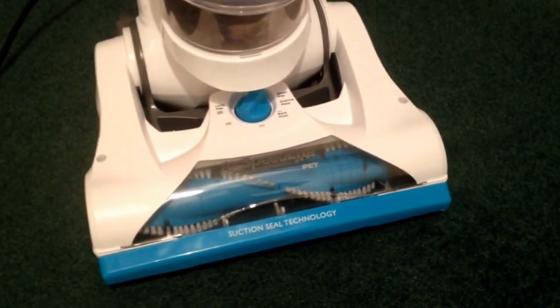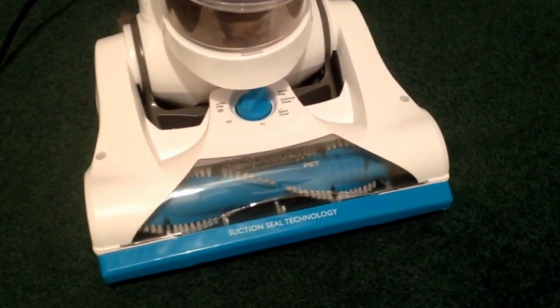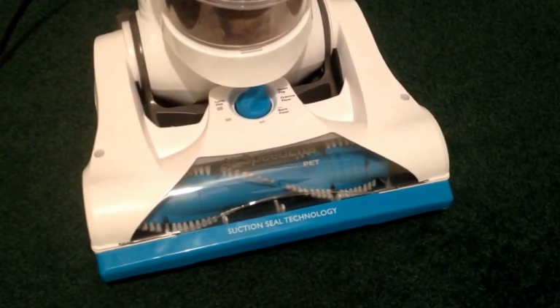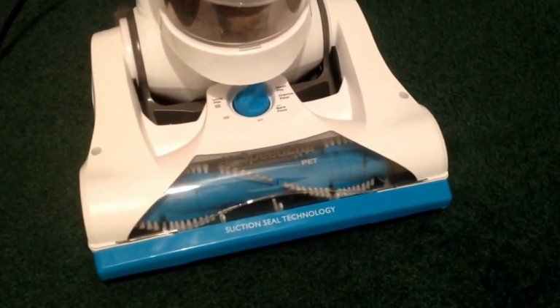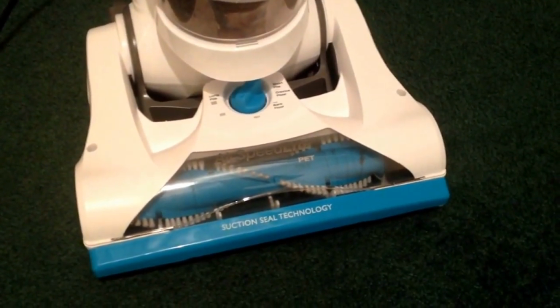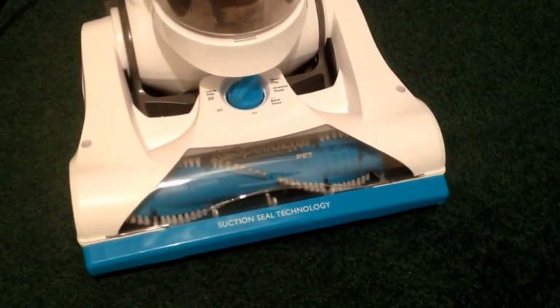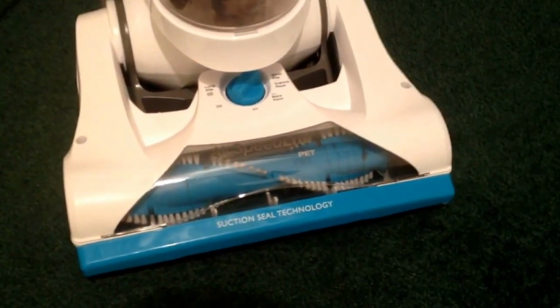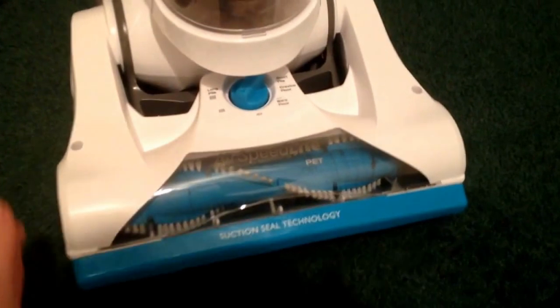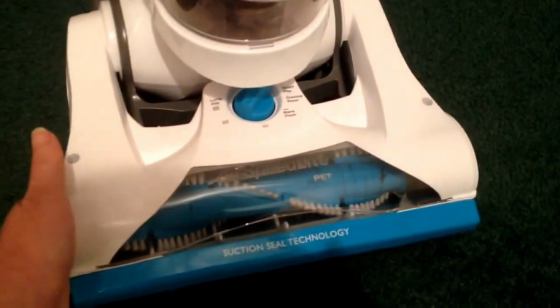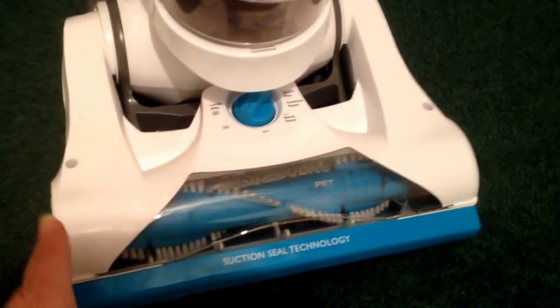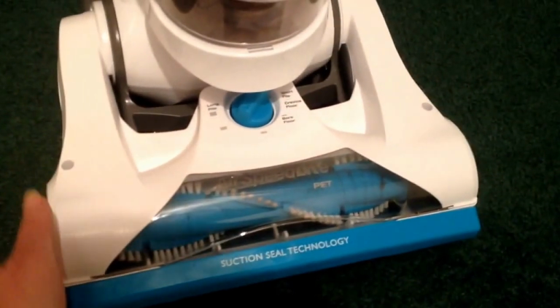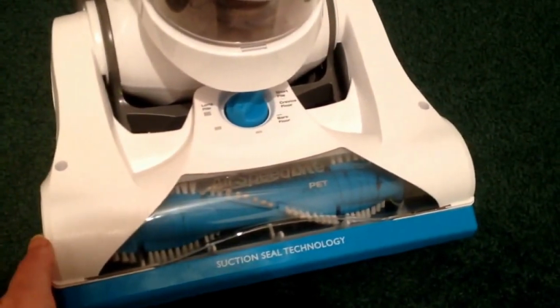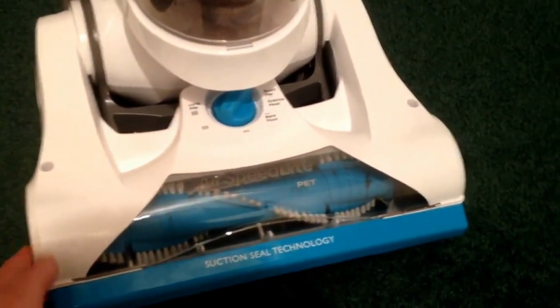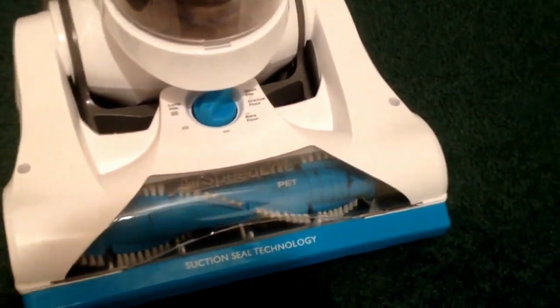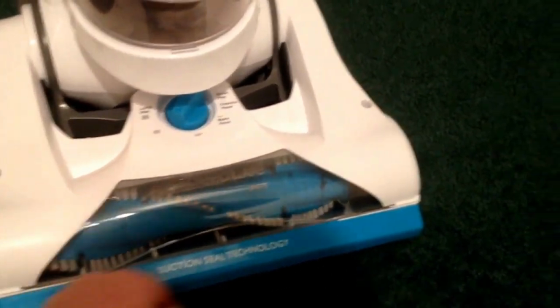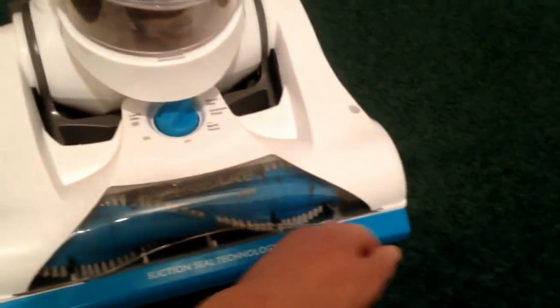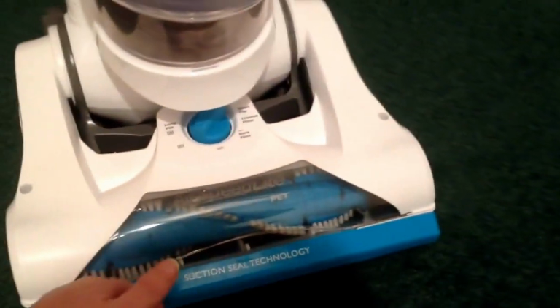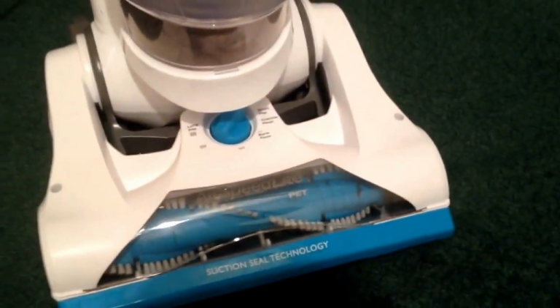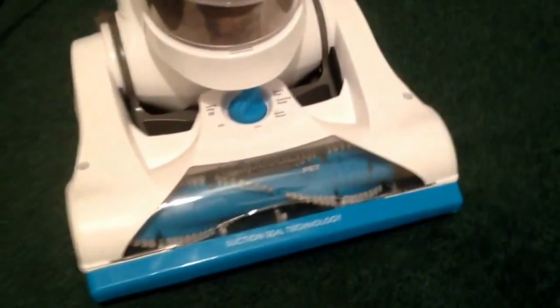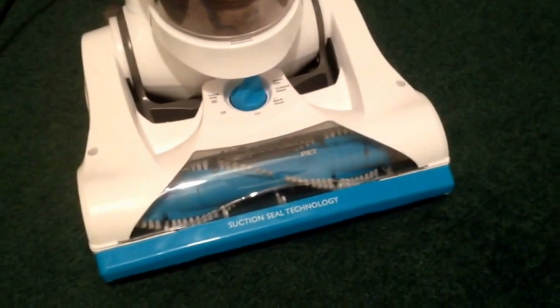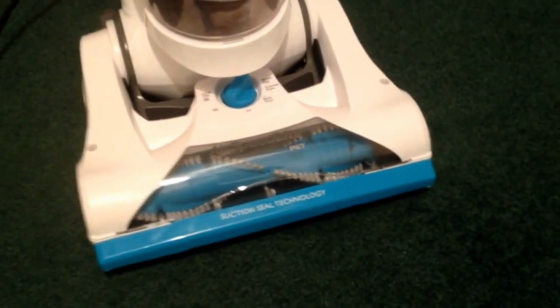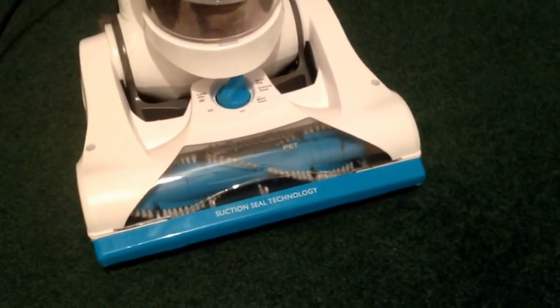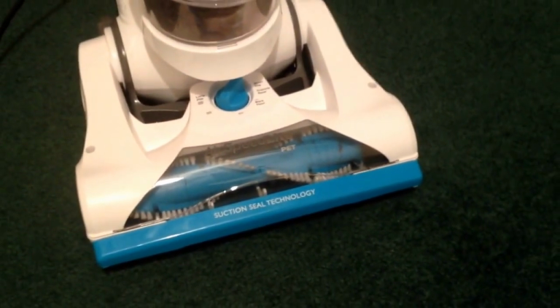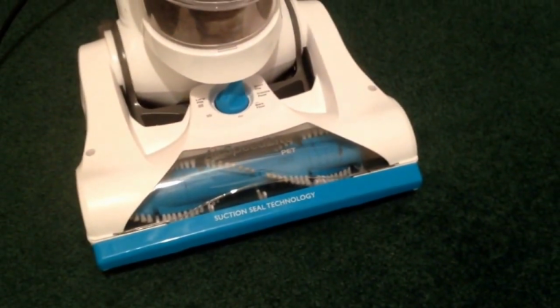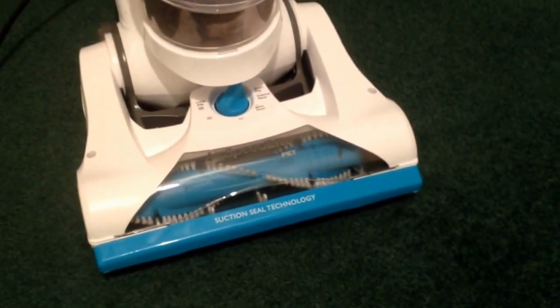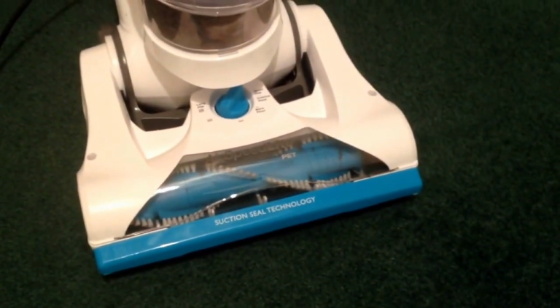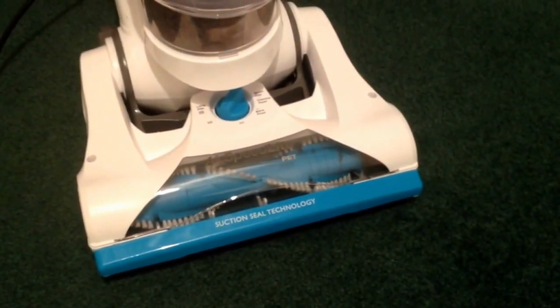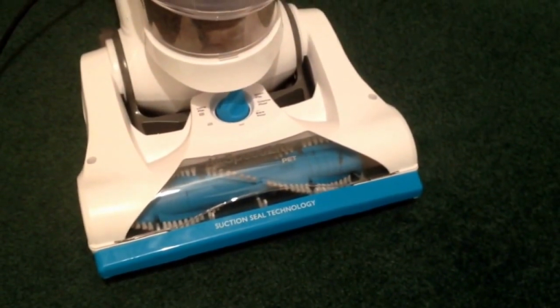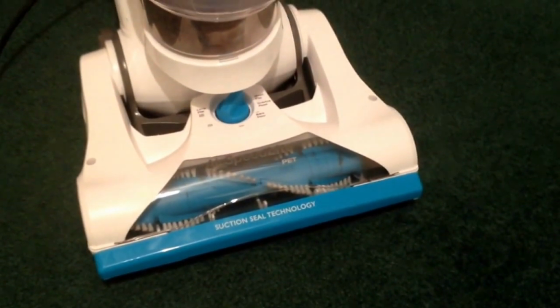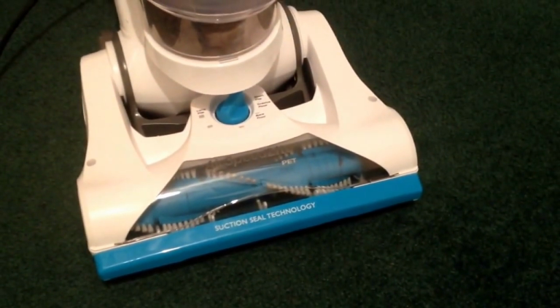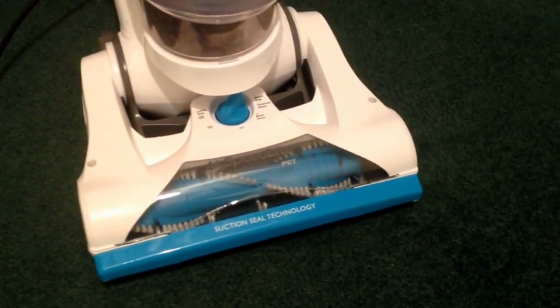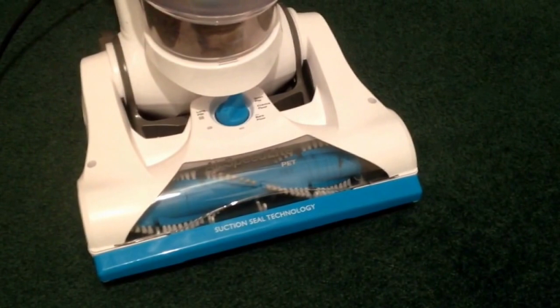I've also been really pleased with the results at the edges. So when the front is up against the skirting board, it really does pick things up and it saves you having to get the hose tool out. I really like this machine, thank you very much.